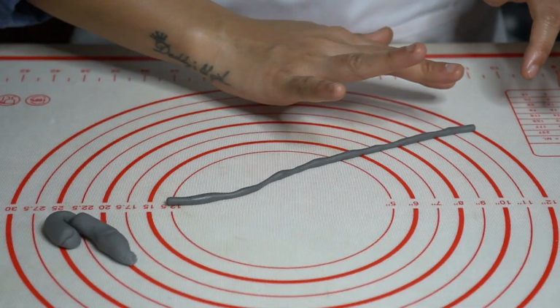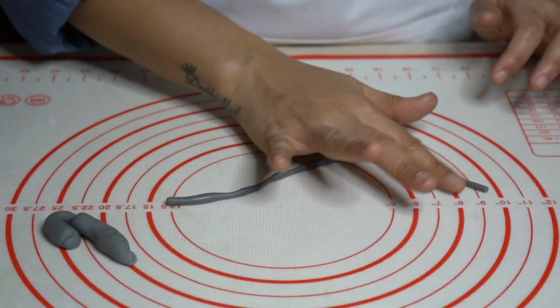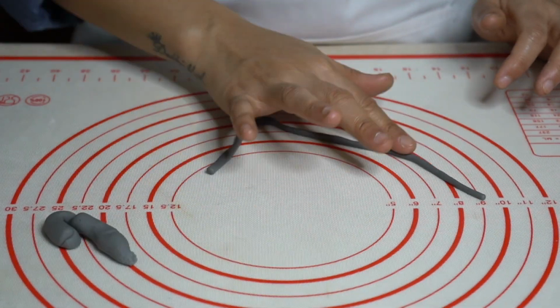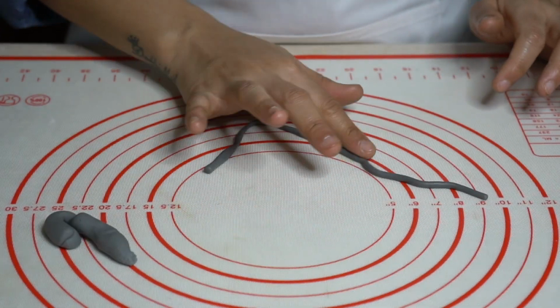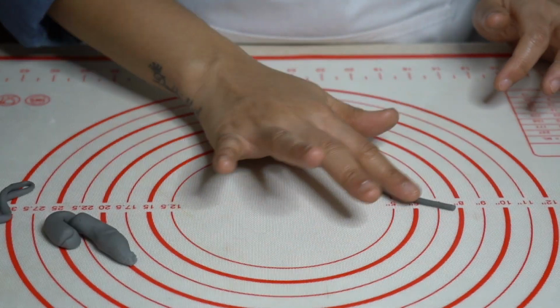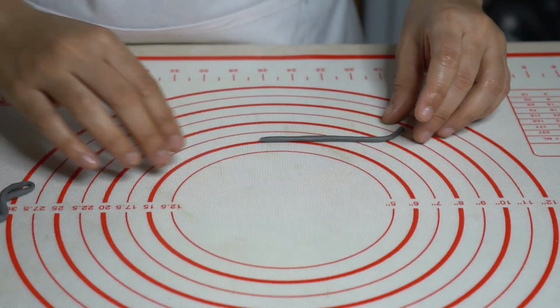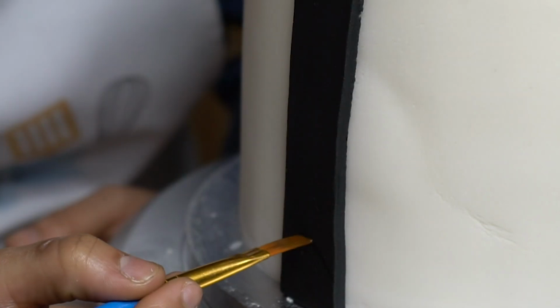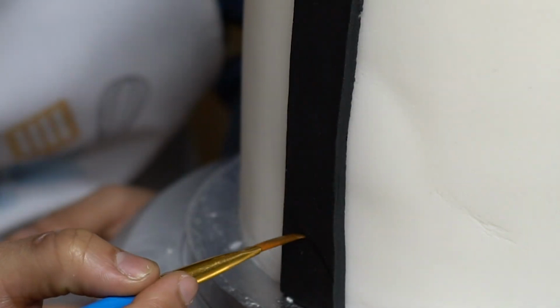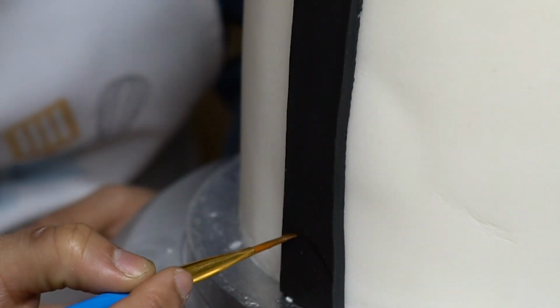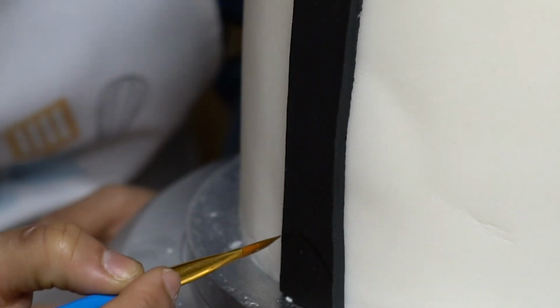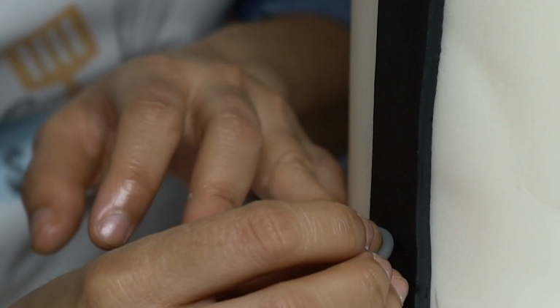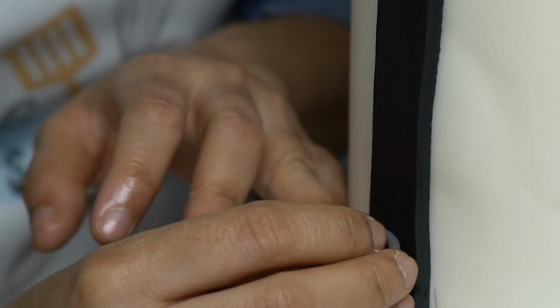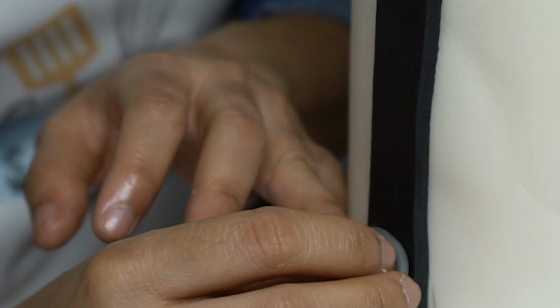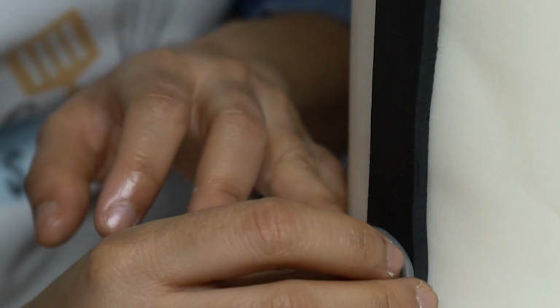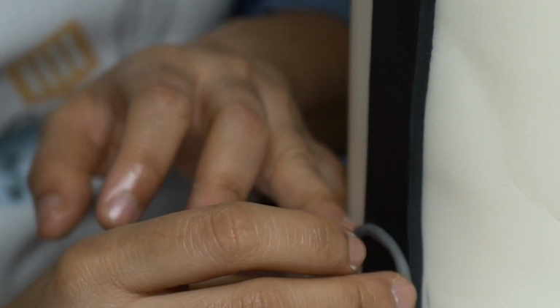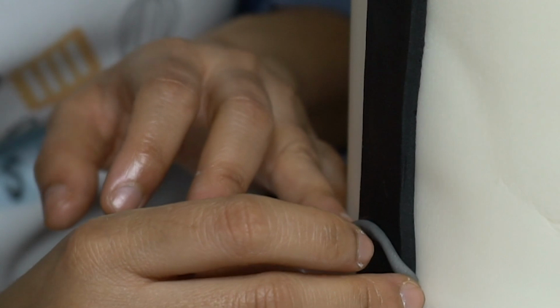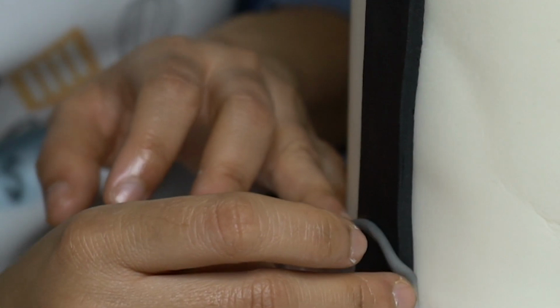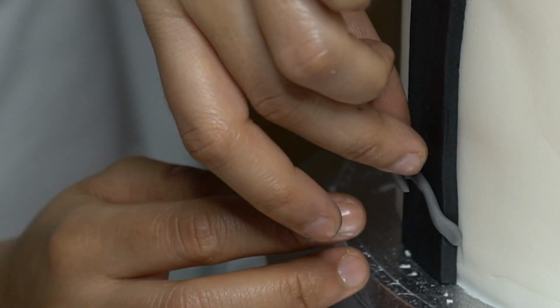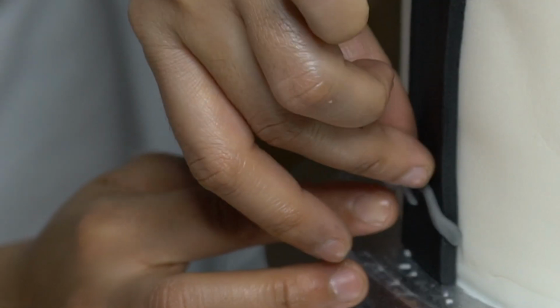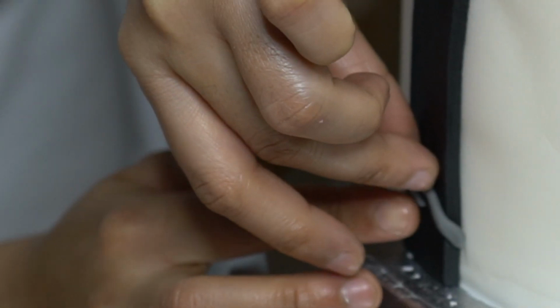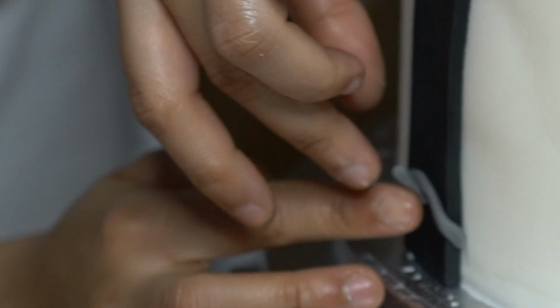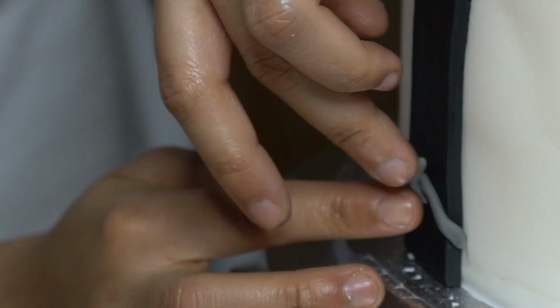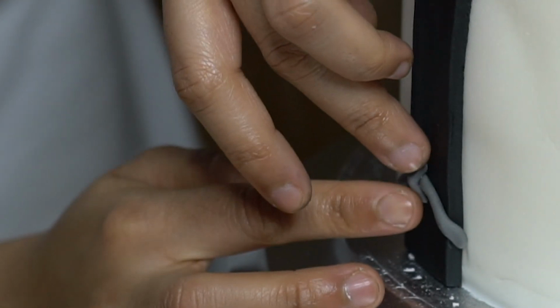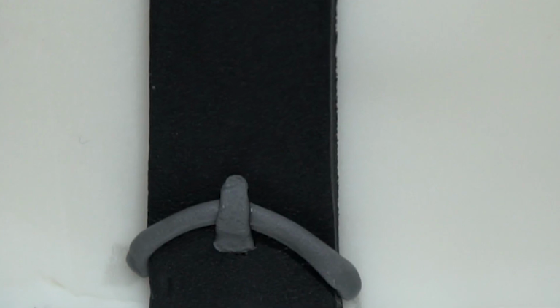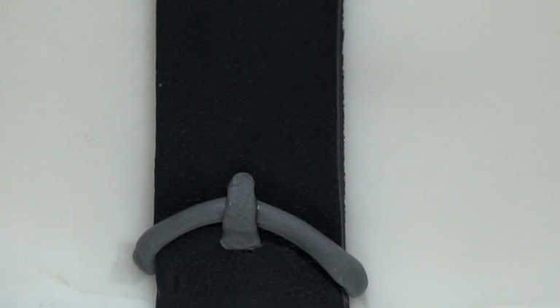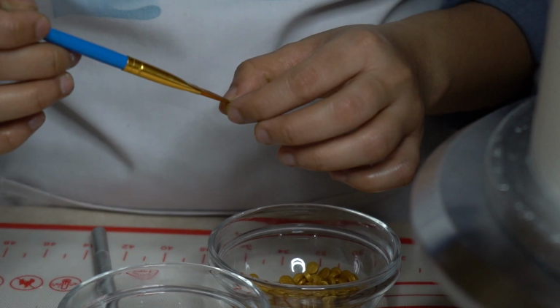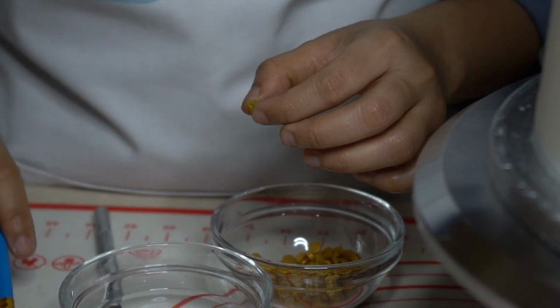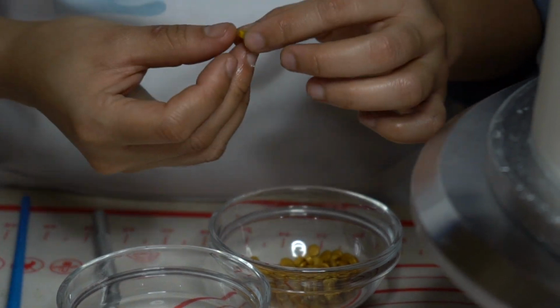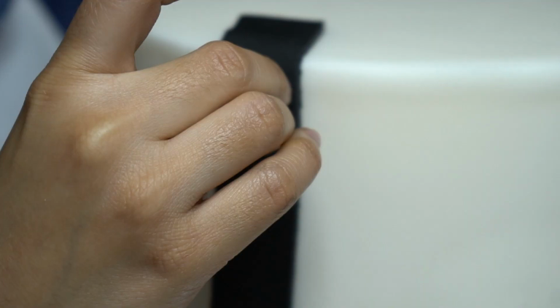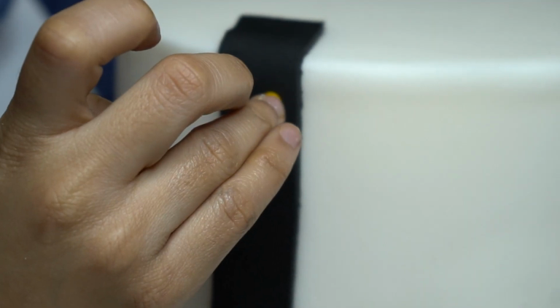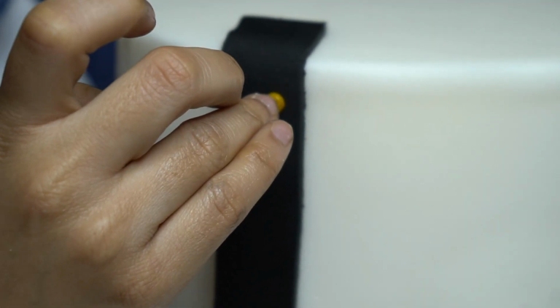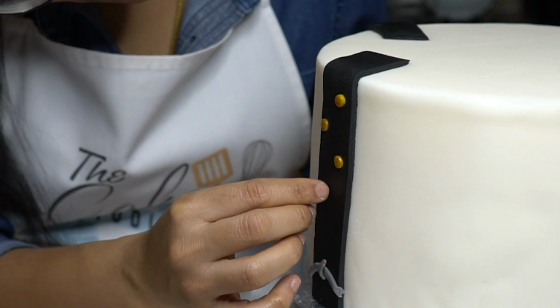I'm making buckles for the suspenders. Brush some water and stick the grey fondant in a buckle shape. Now I'm sticking on some gold edible sequins.